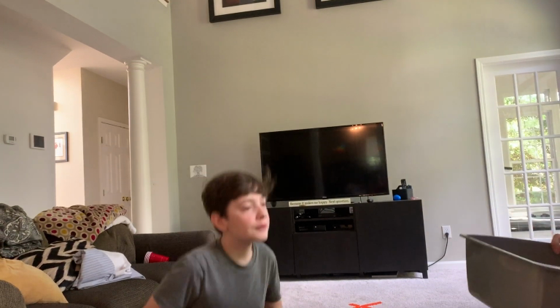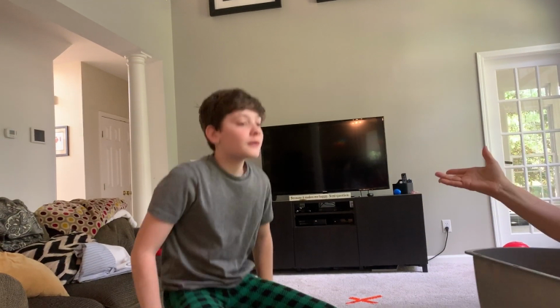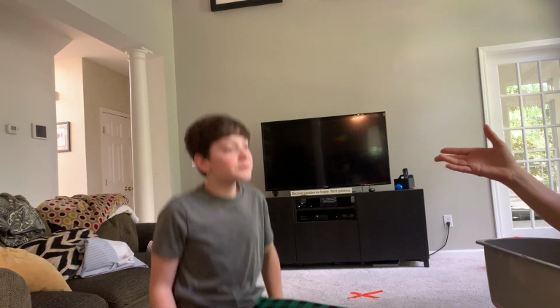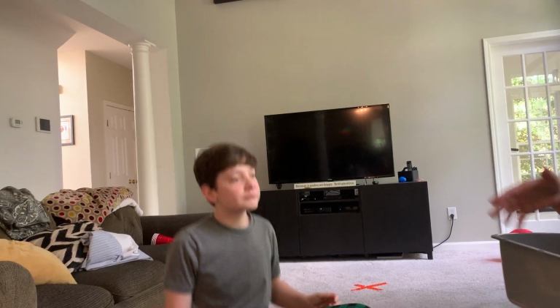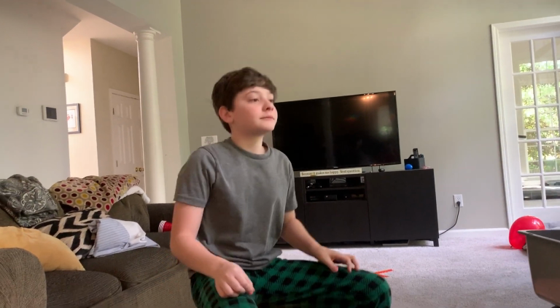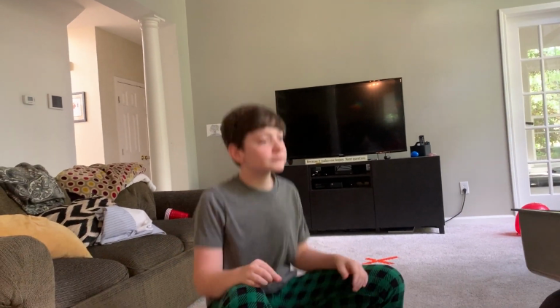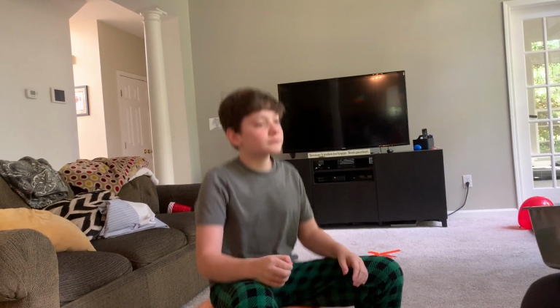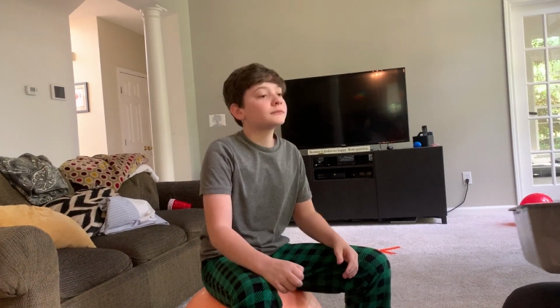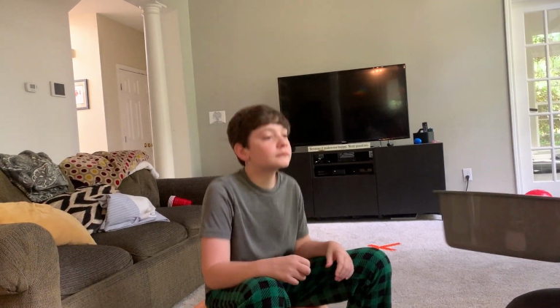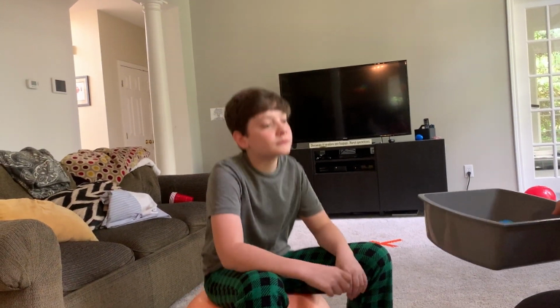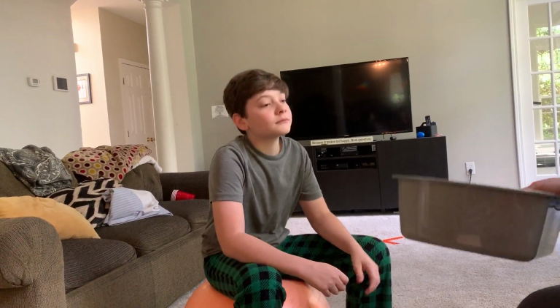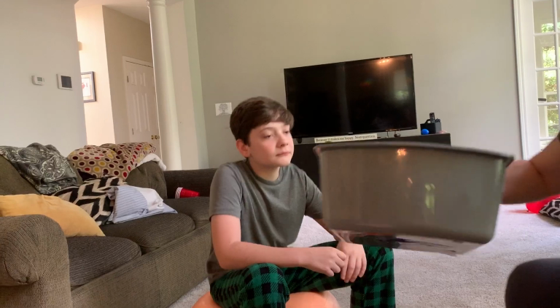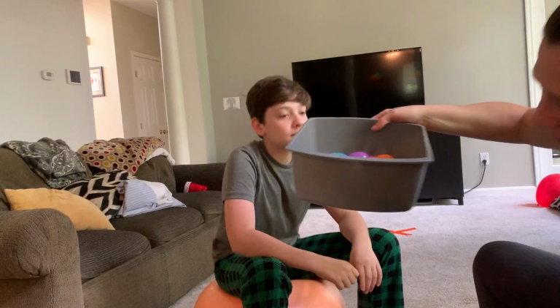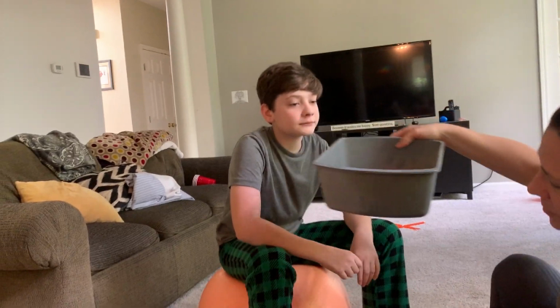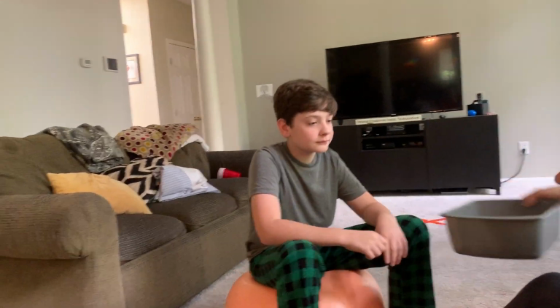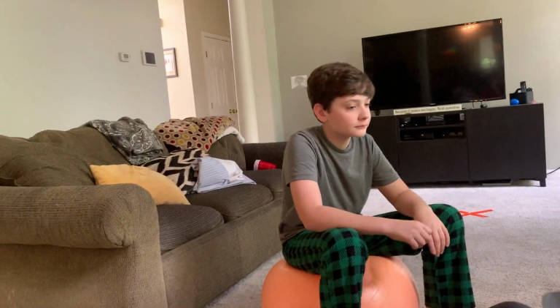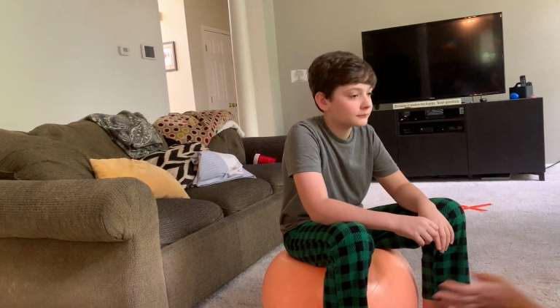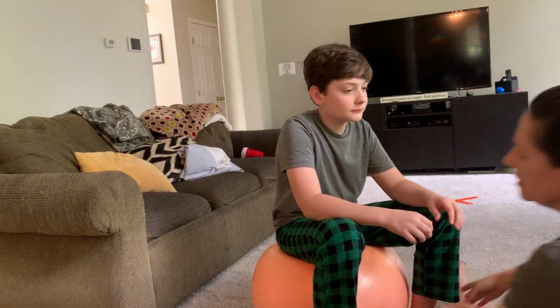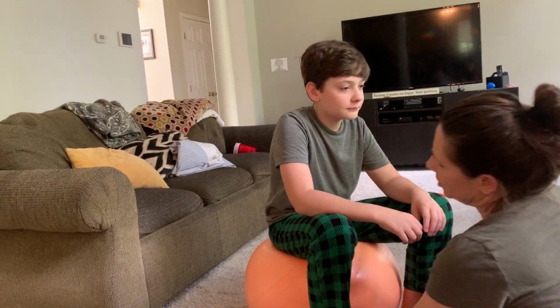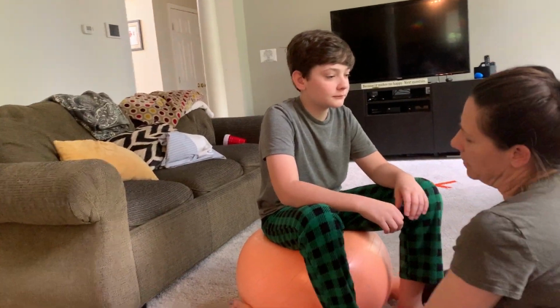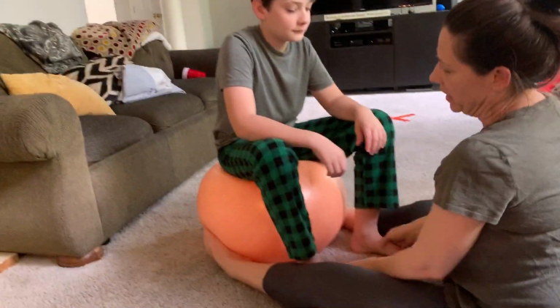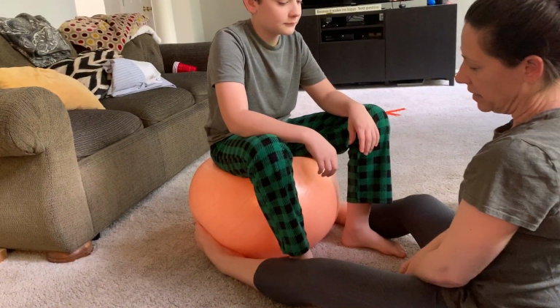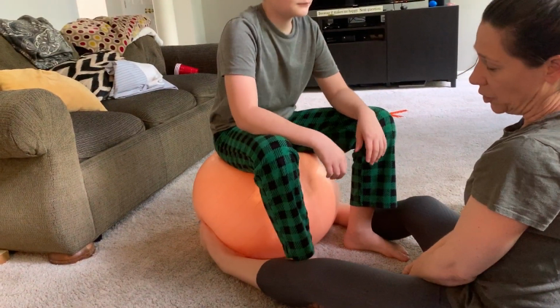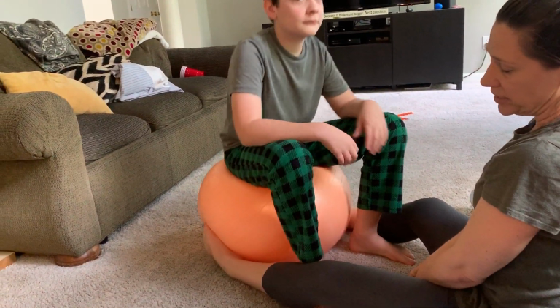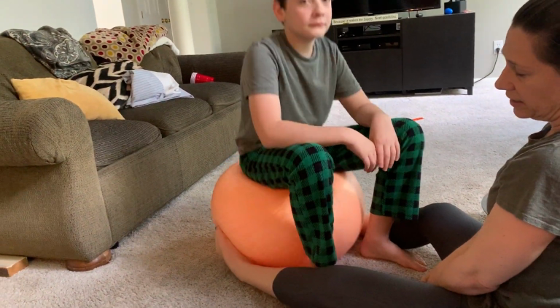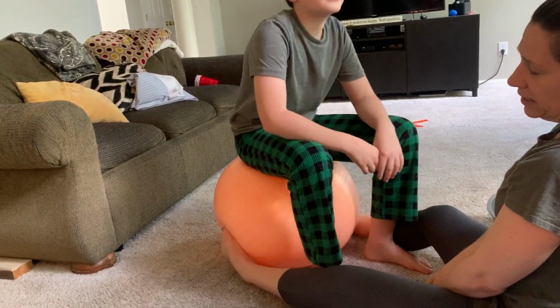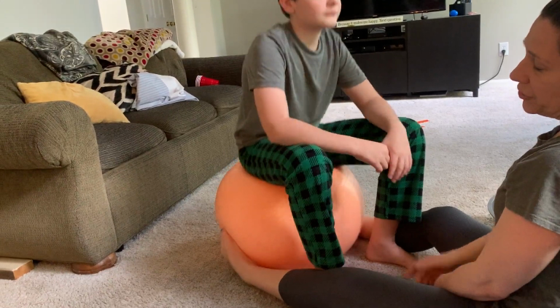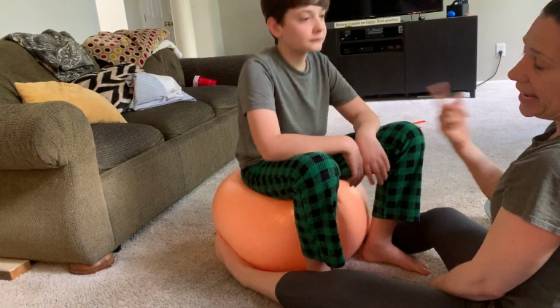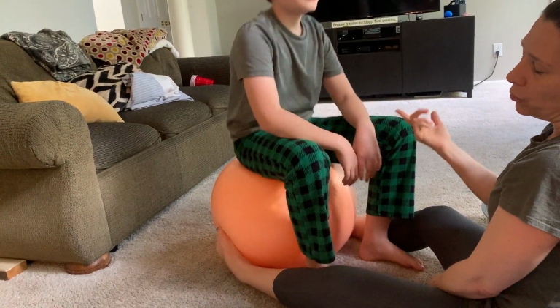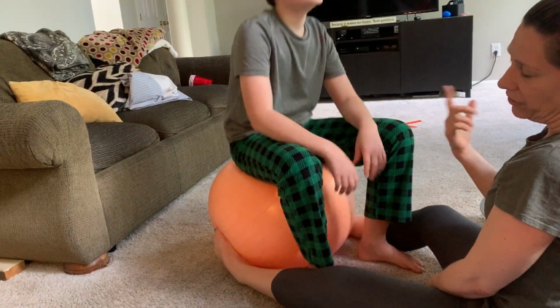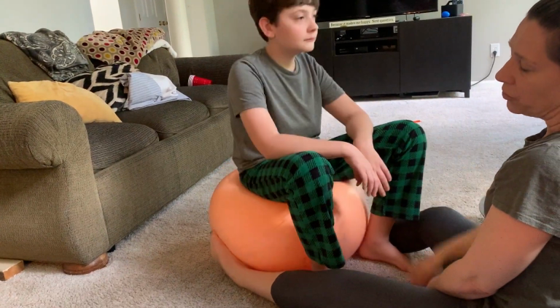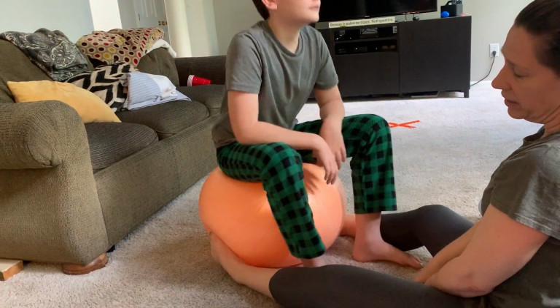Somebody may need to be behind them. Another thing I do to help stabilize the ball is I just put my feet around it so they can't roll back and forth with it.